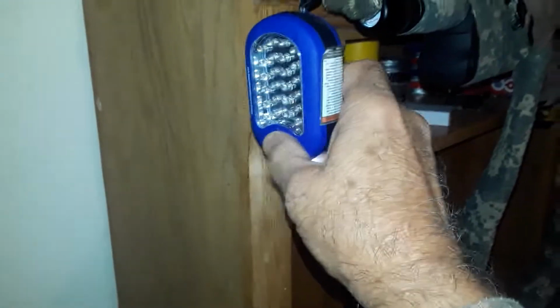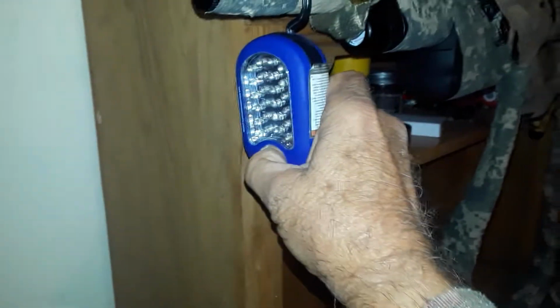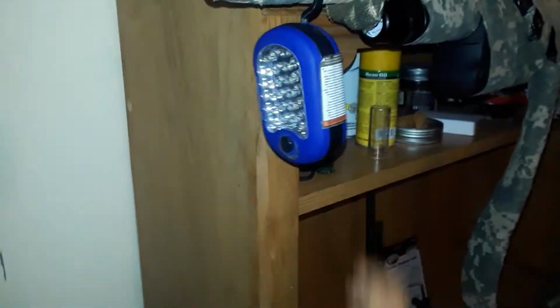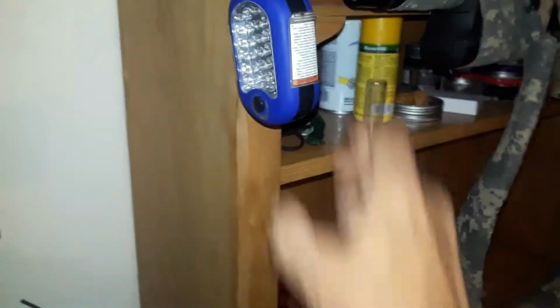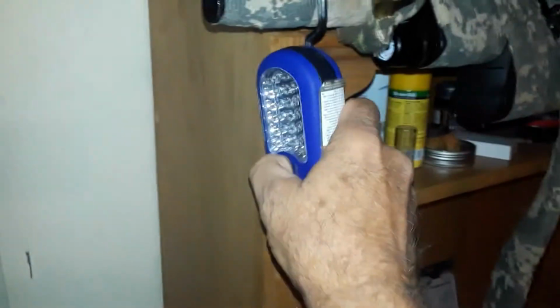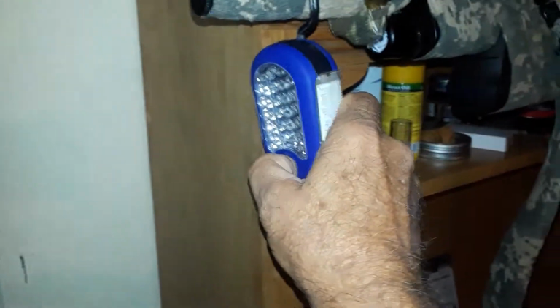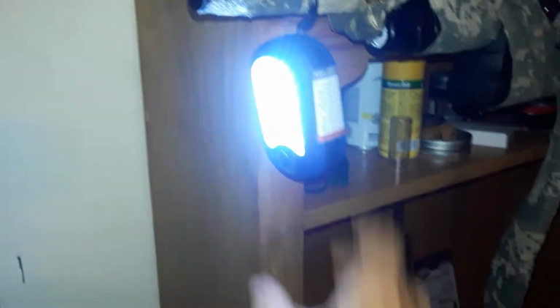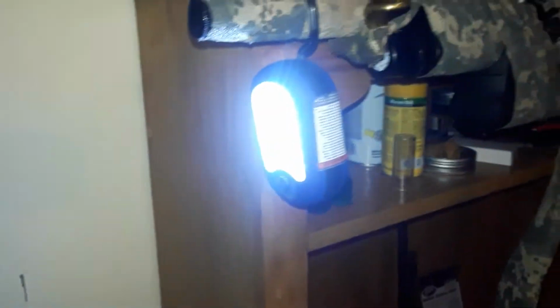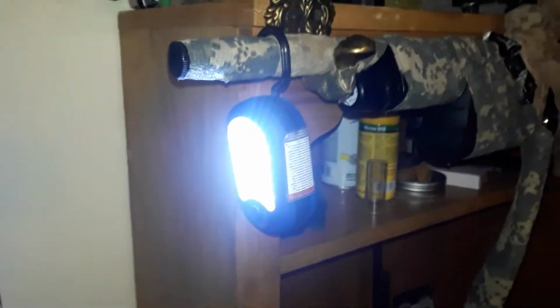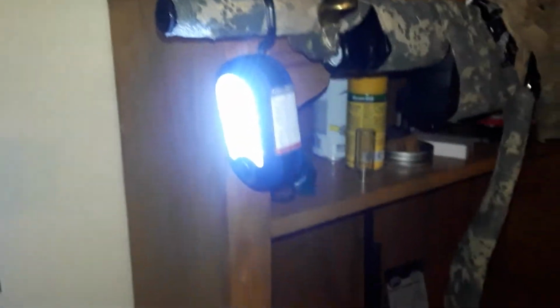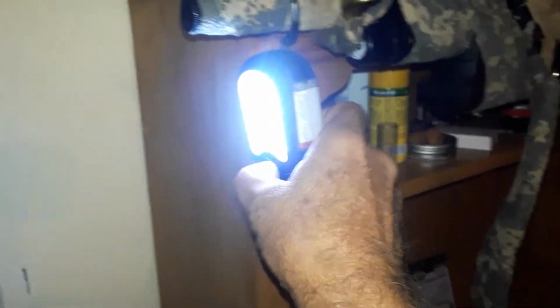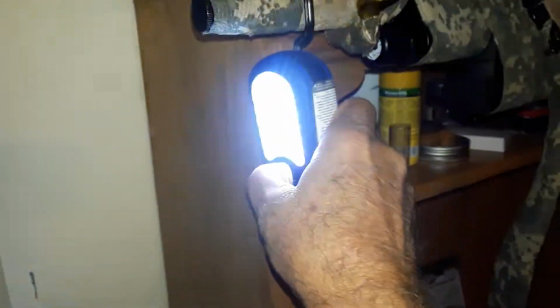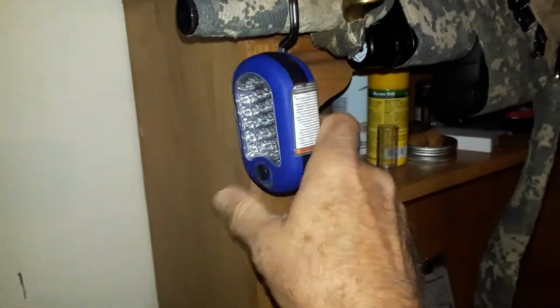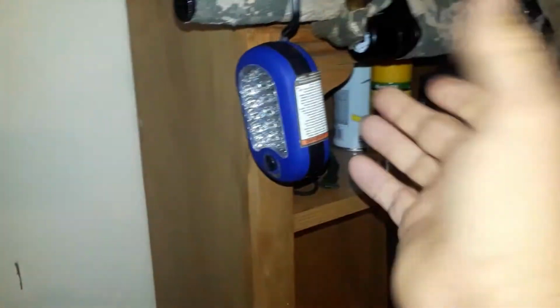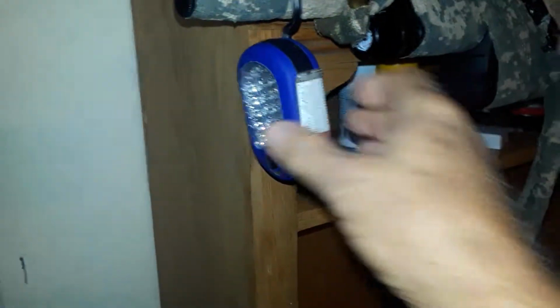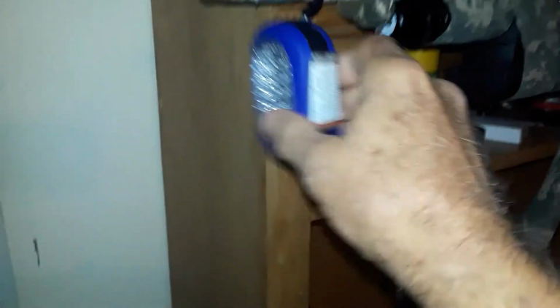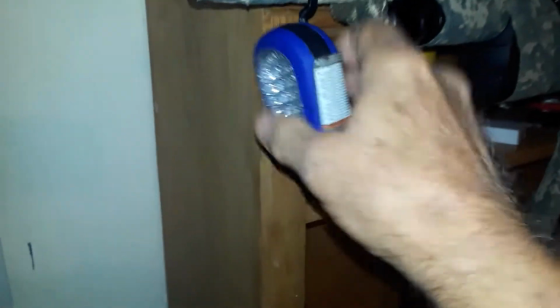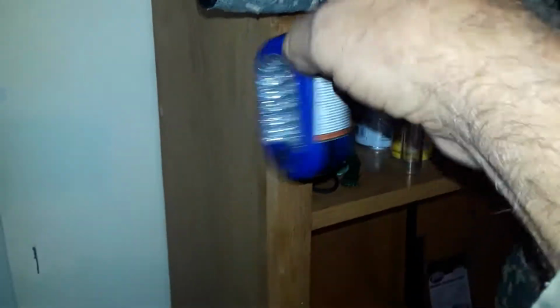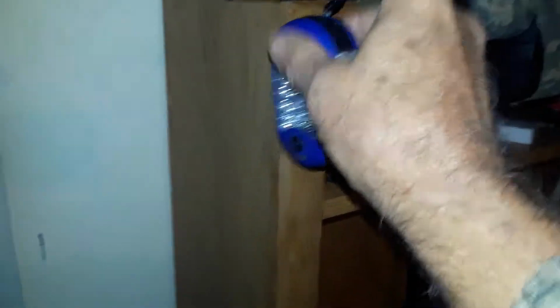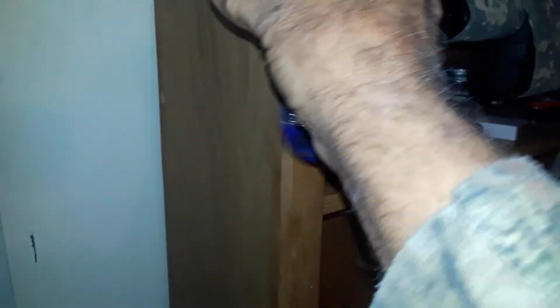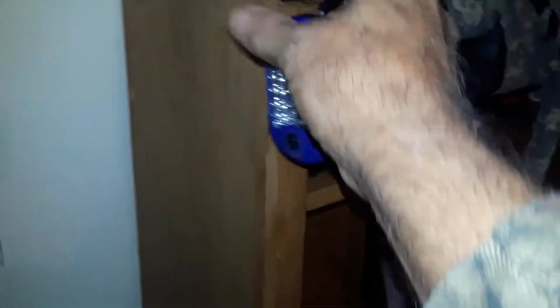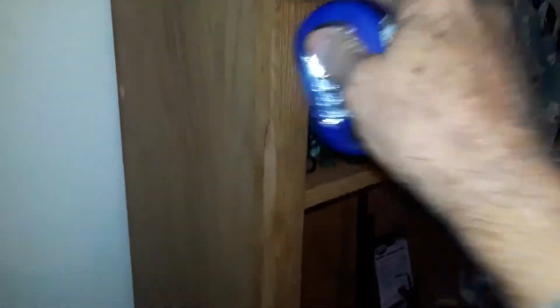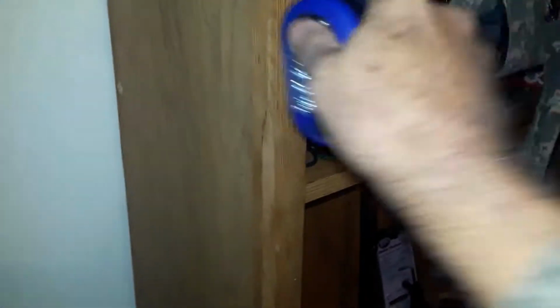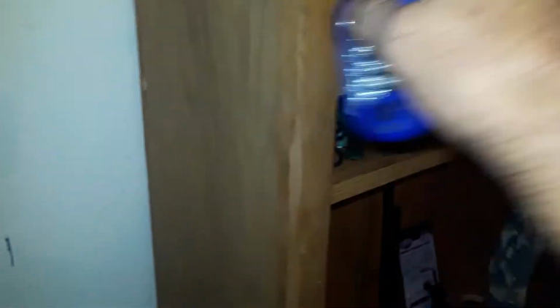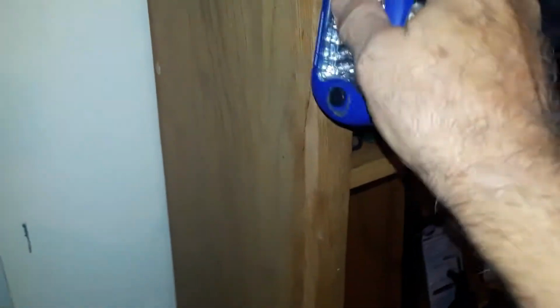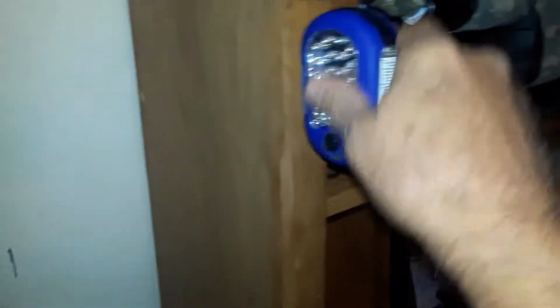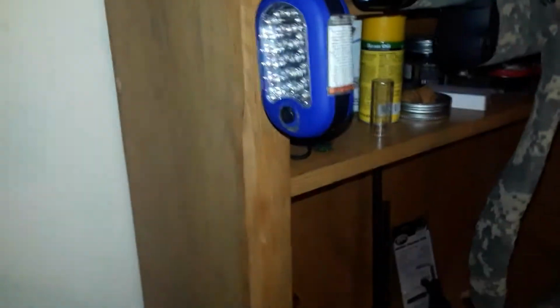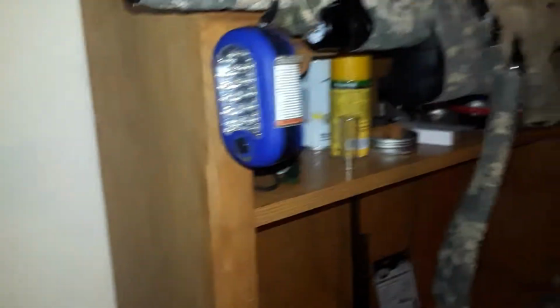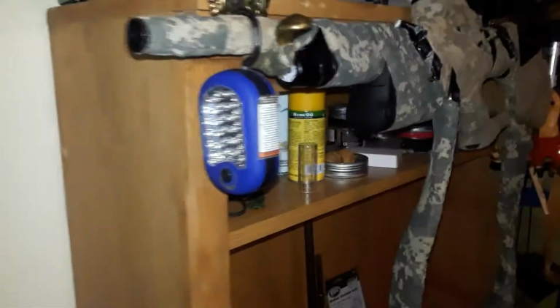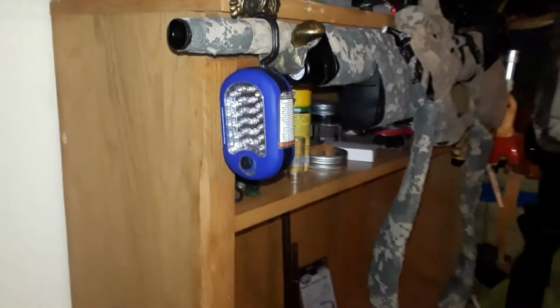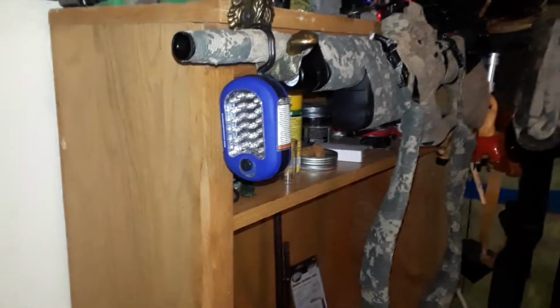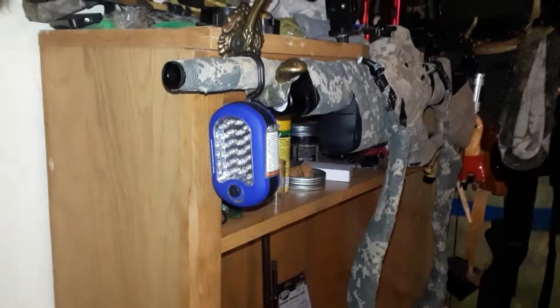So I can use it at night. I actually take it out and I hunt with it on my gun. It doesn't fall off. Matter of fact, it's kind of a pain in the butt to get off. It just hangs on my gun like that.